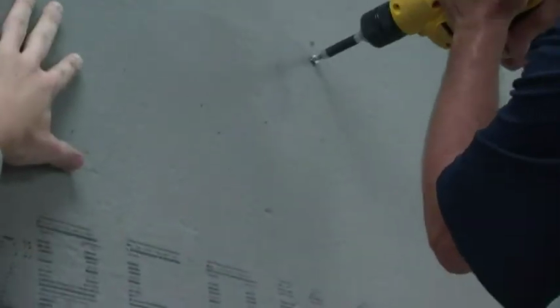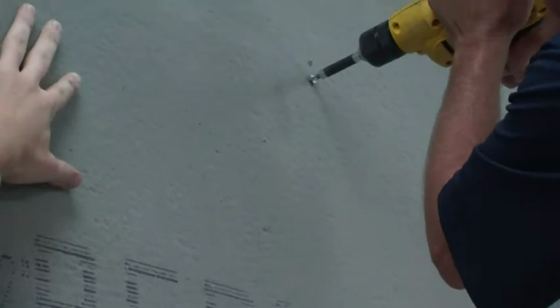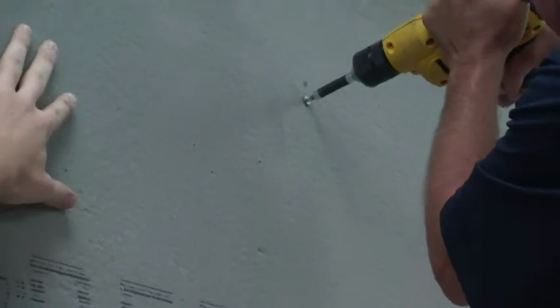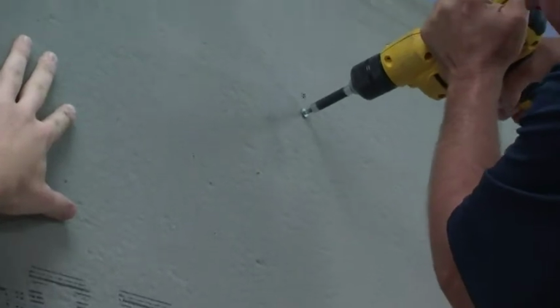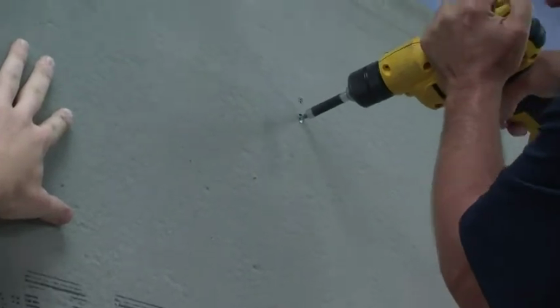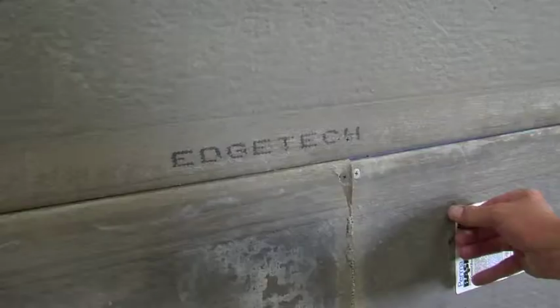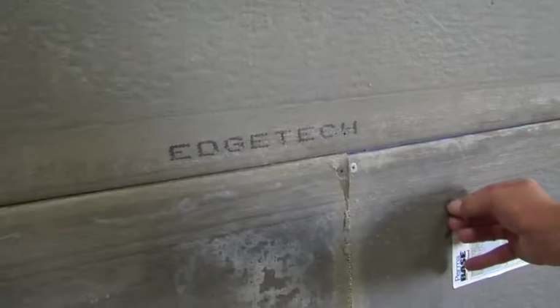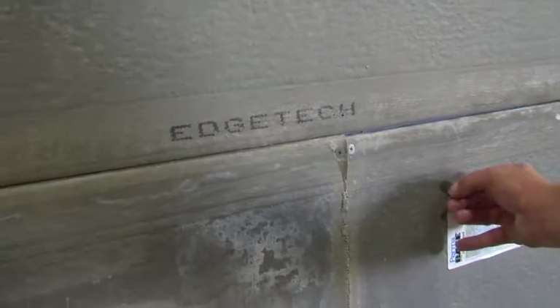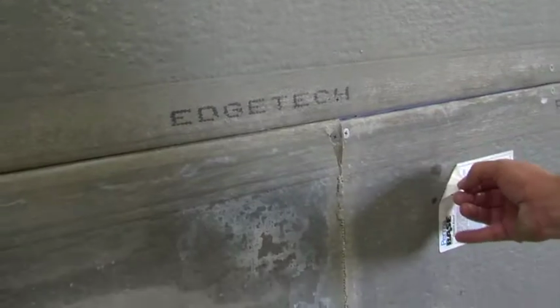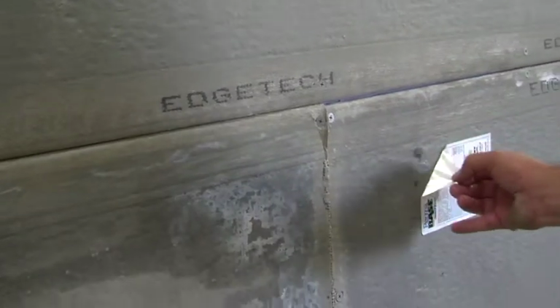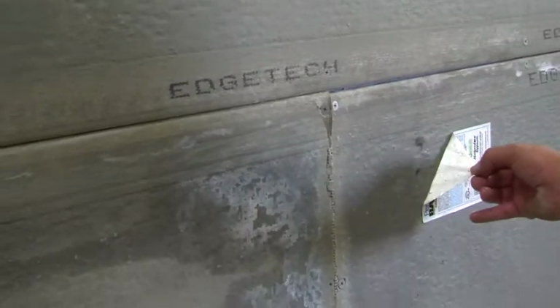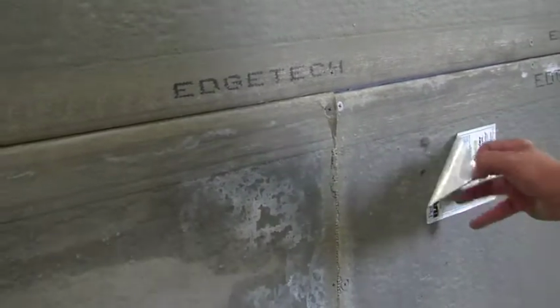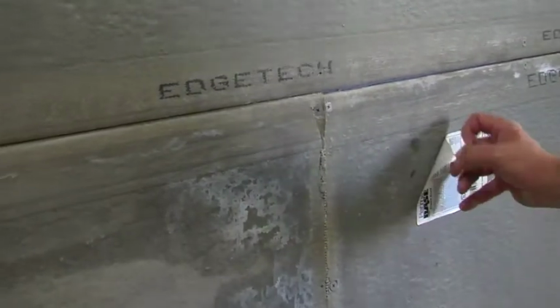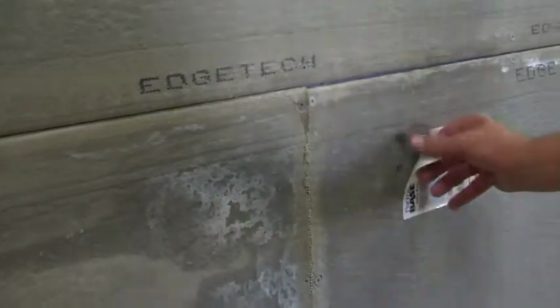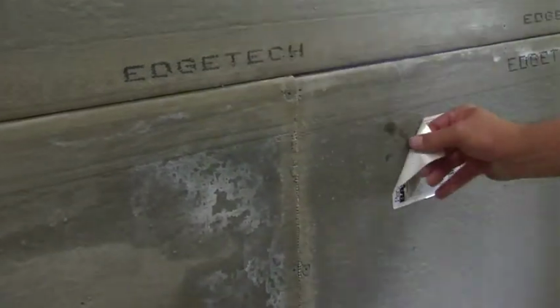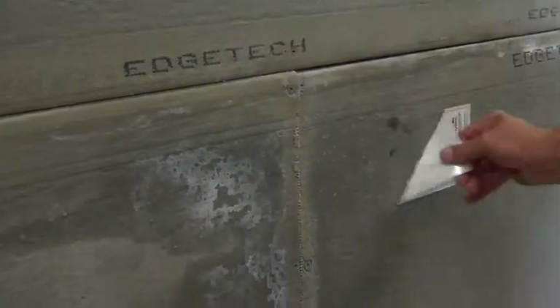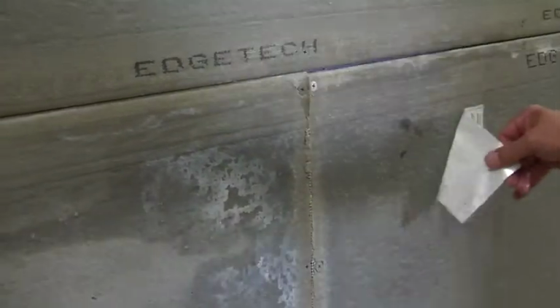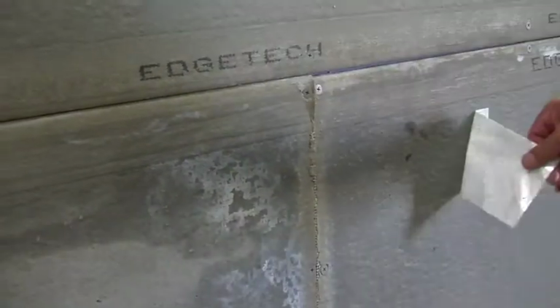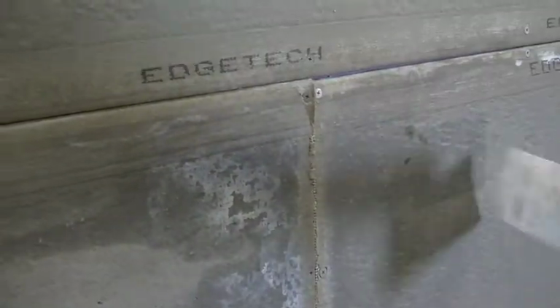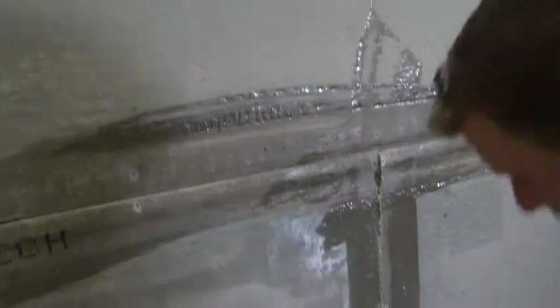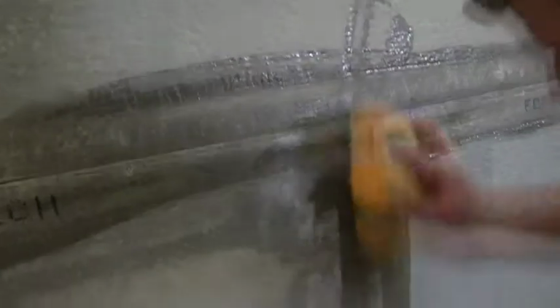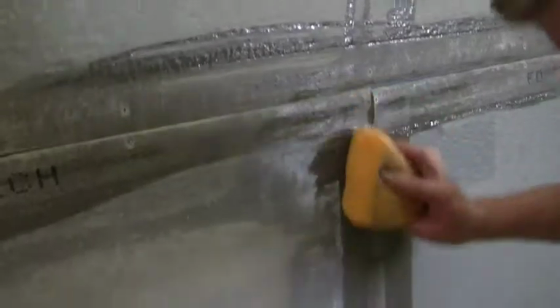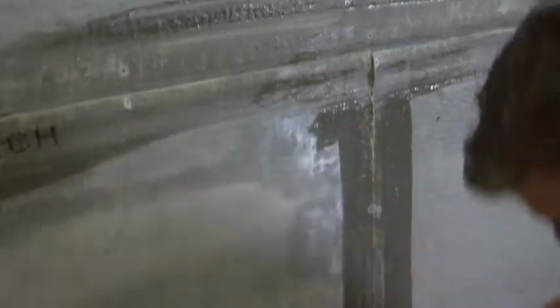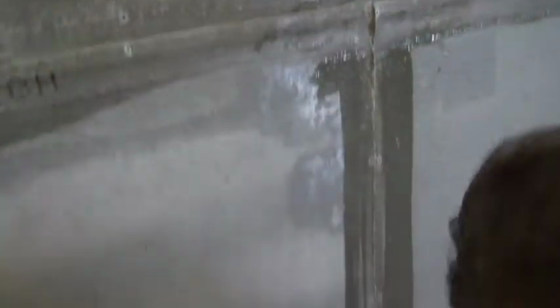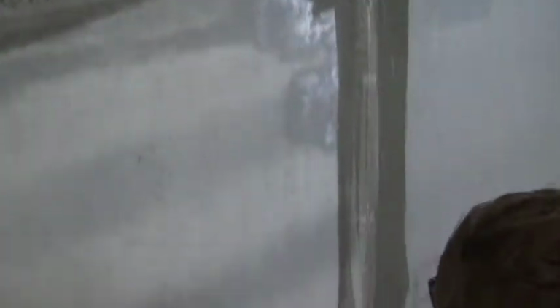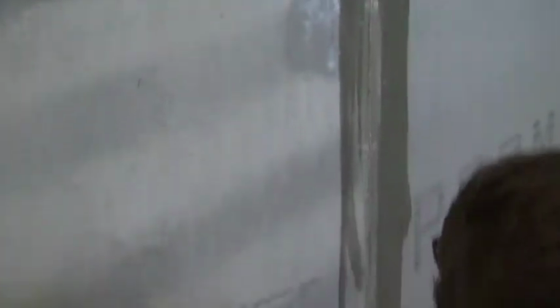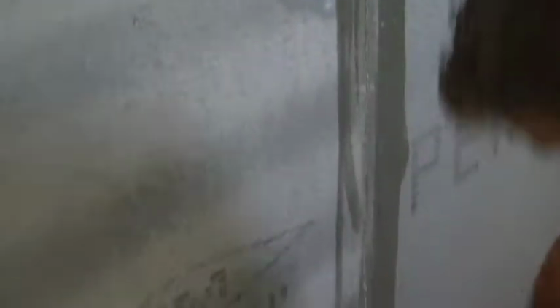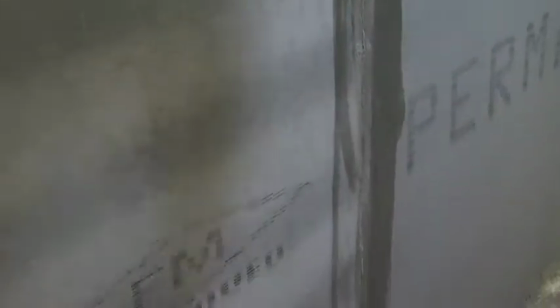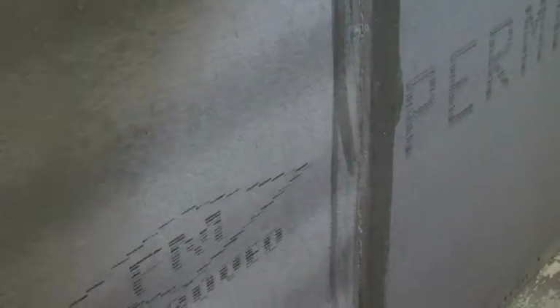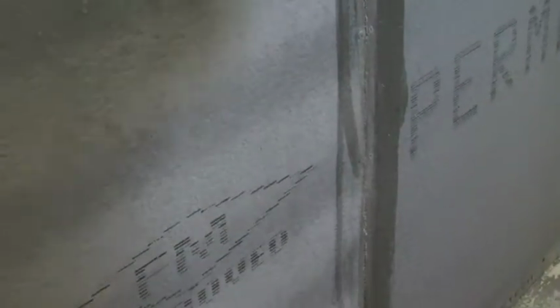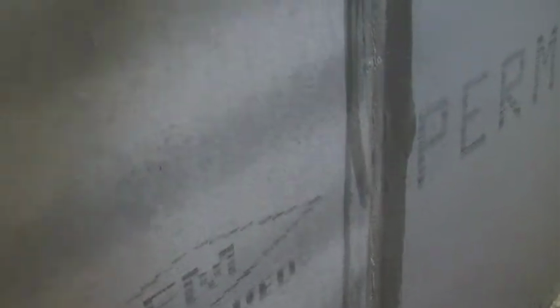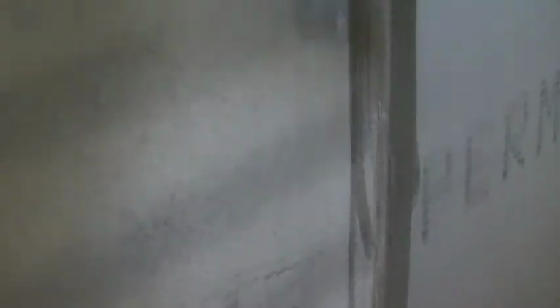Once the cement board is up, remove any labels and wipe down all of your joints with a sponge and water to clean any dust or debris from the construction site.